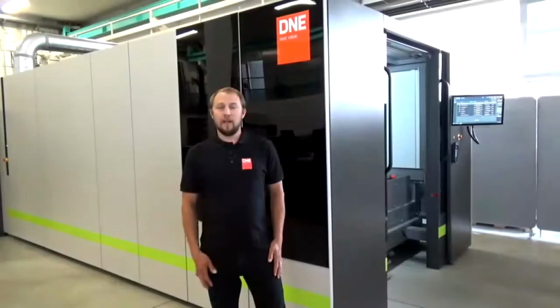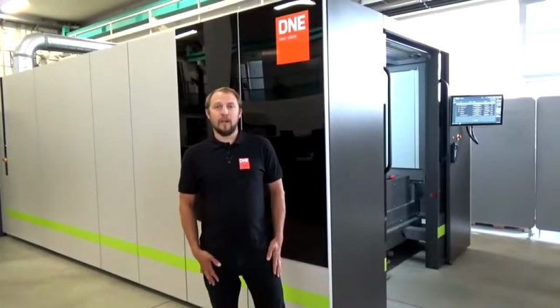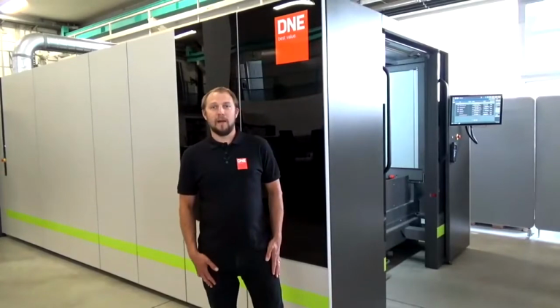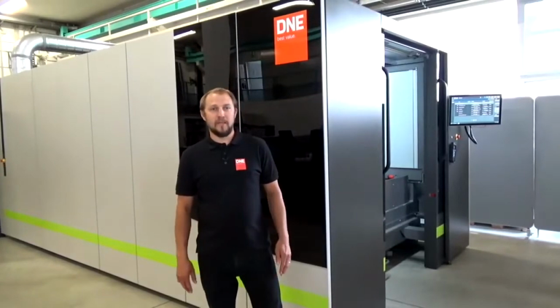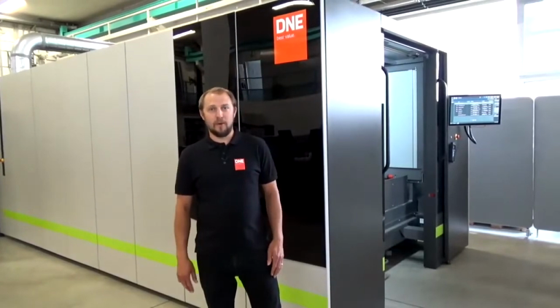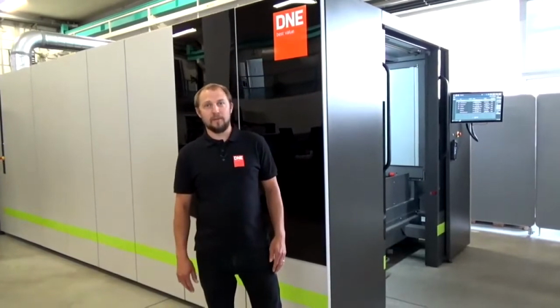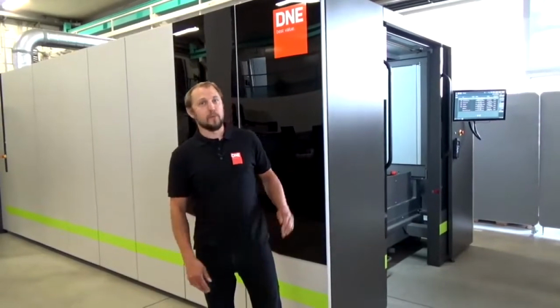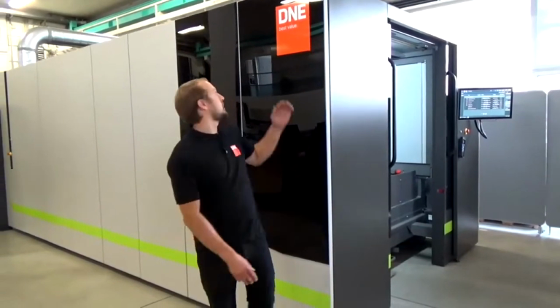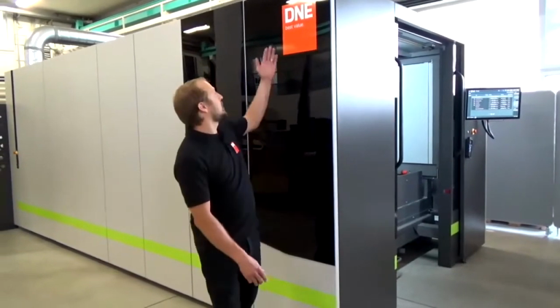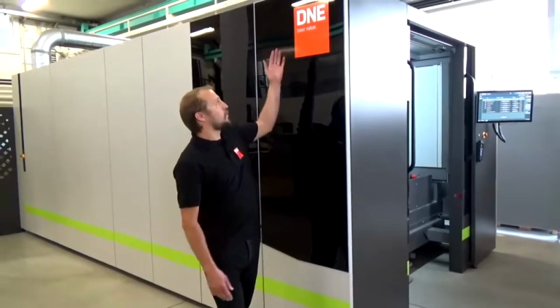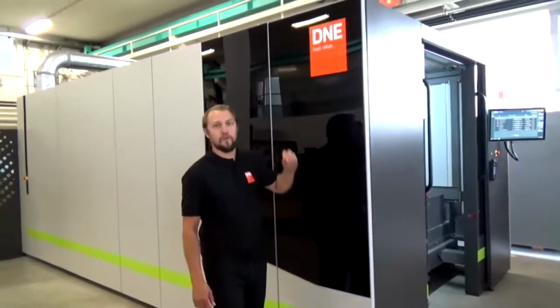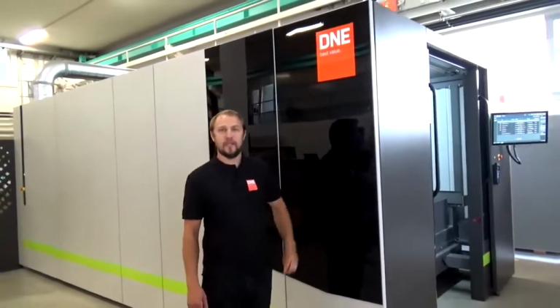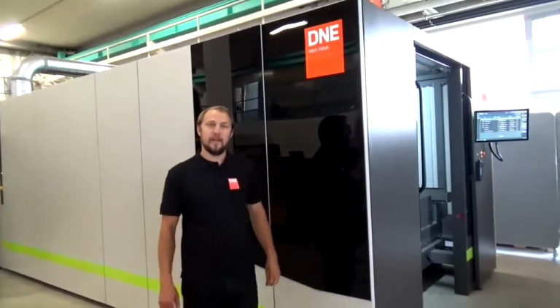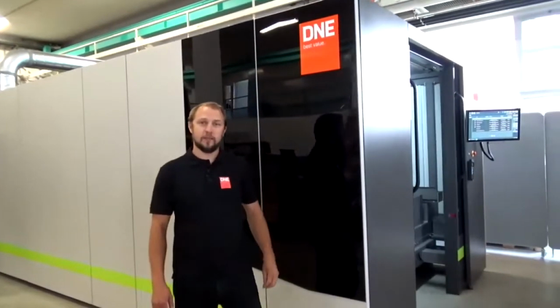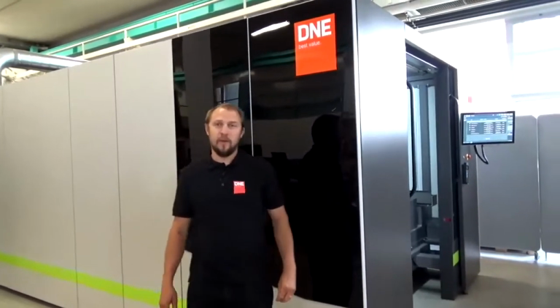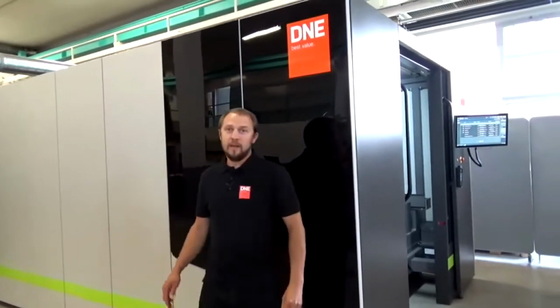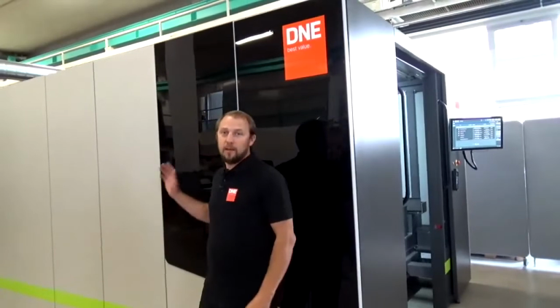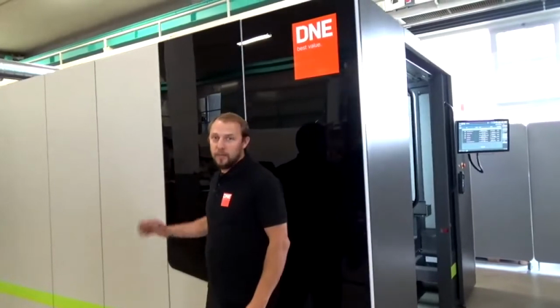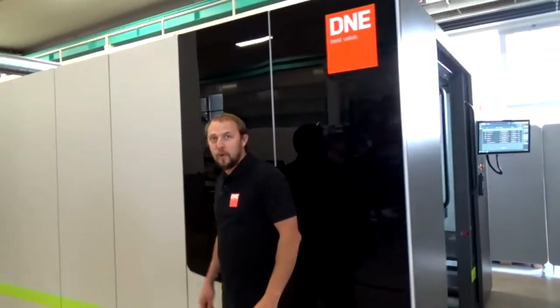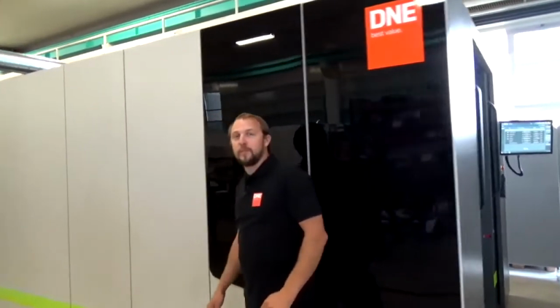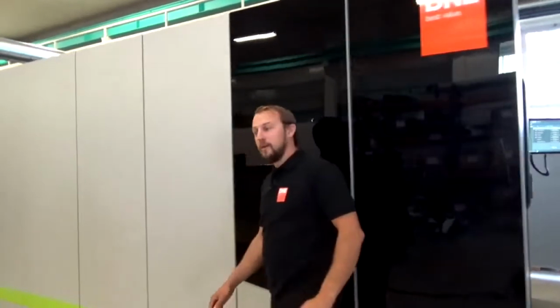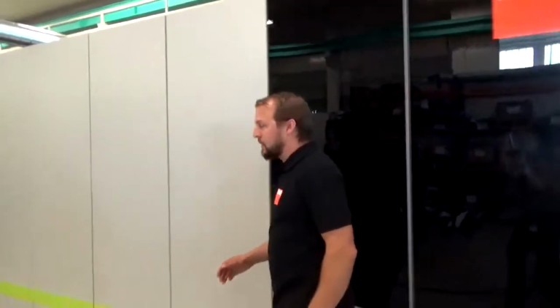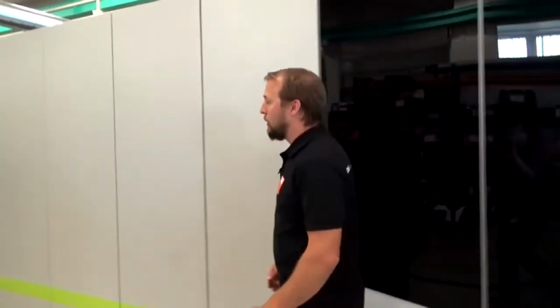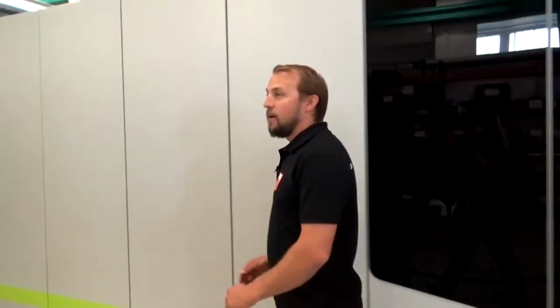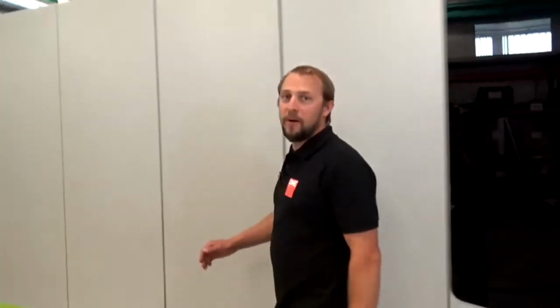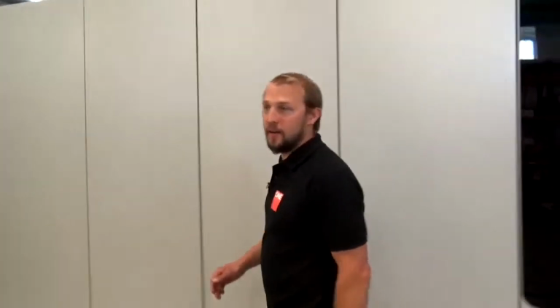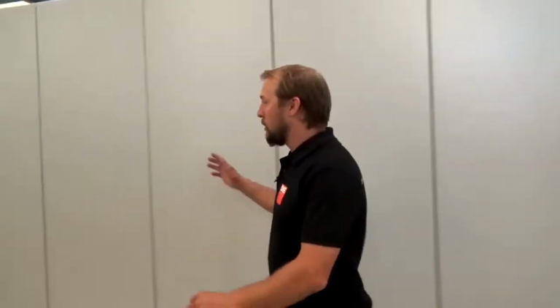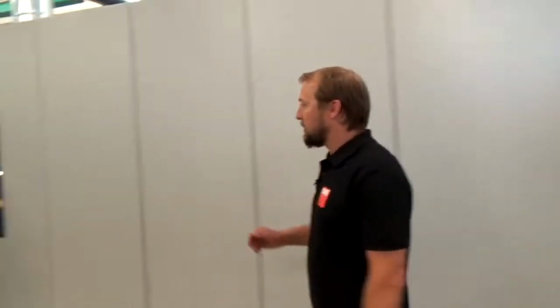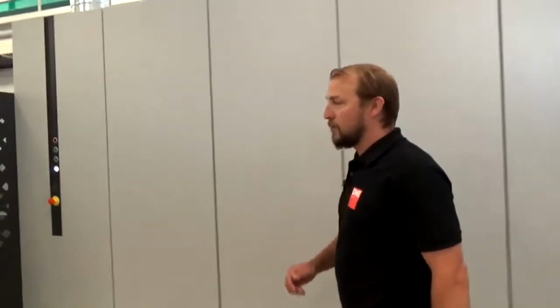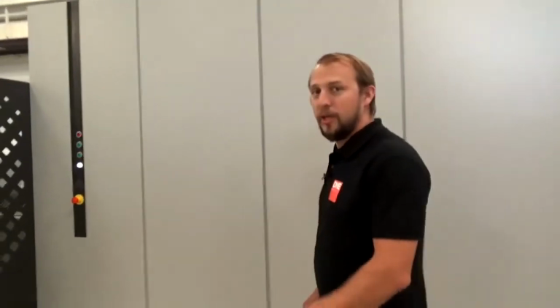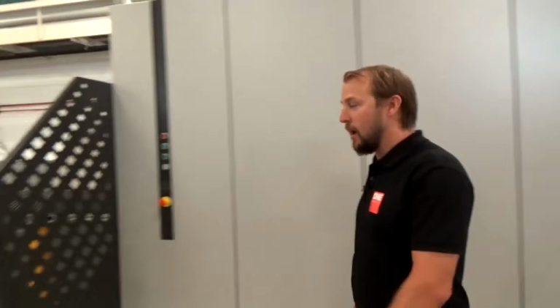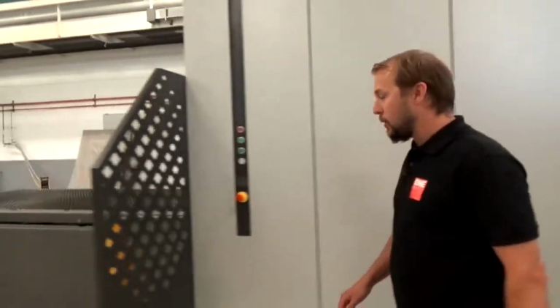Hello and welcome. My name is Yves Burkhardt. Today I stand here in front of this DNE LC3. This machine is equipped with a six kilowatt fiber laser. Let's go on the back side of the machine to have a look.